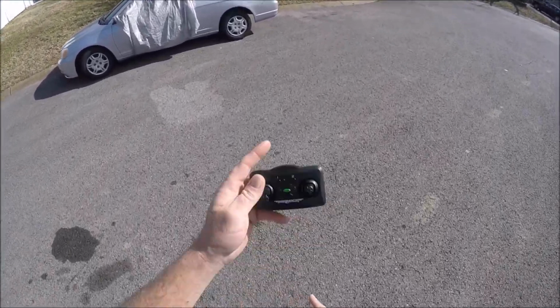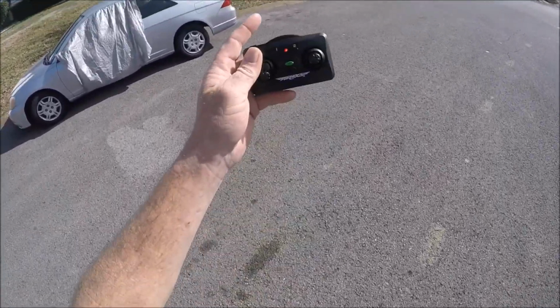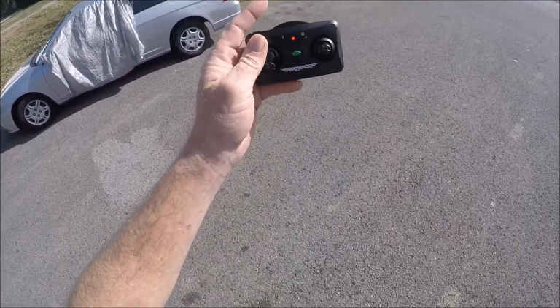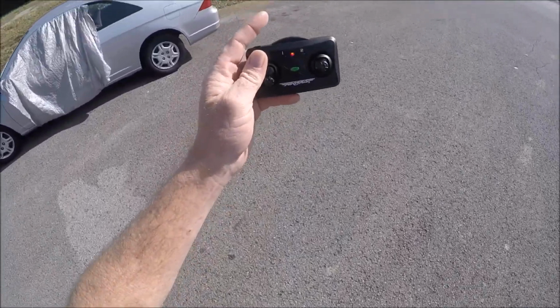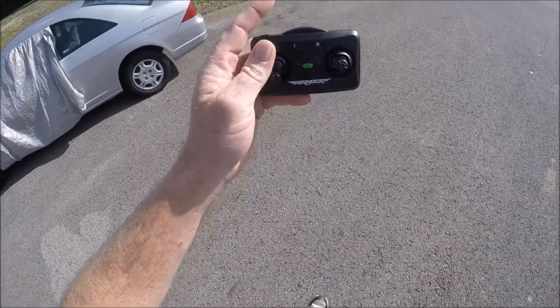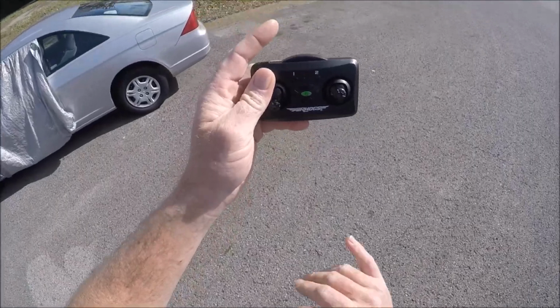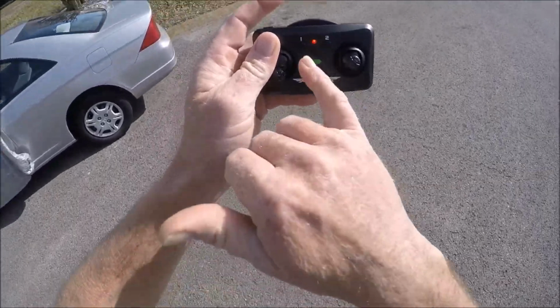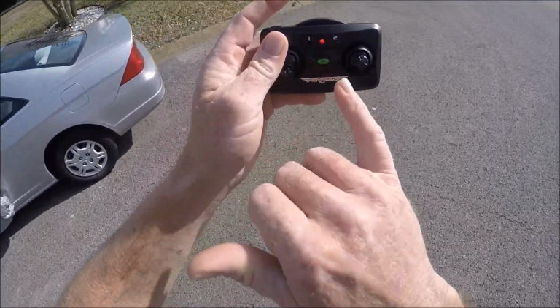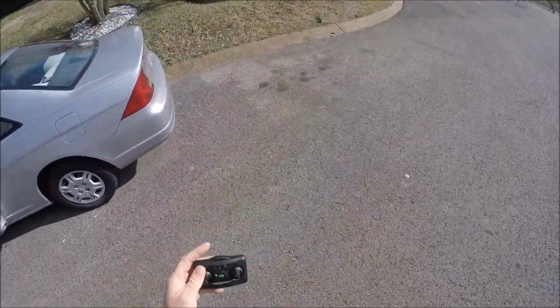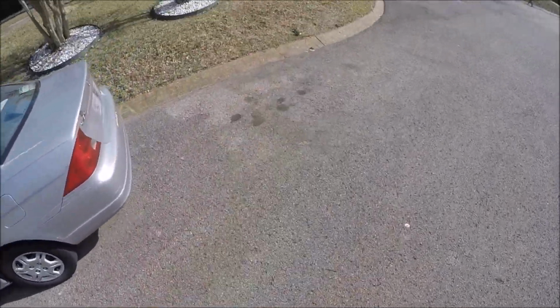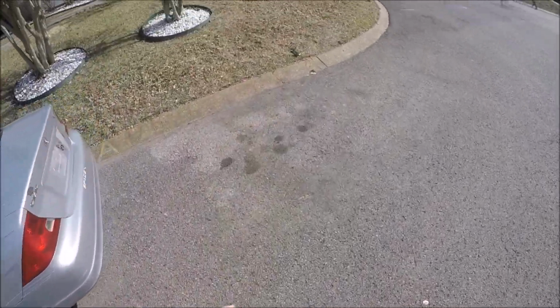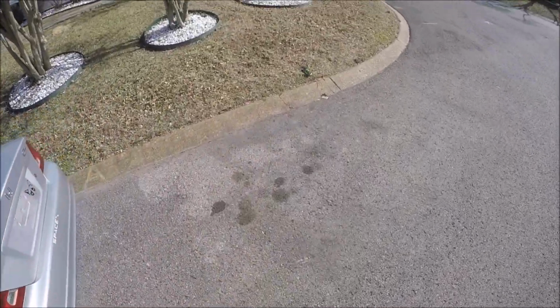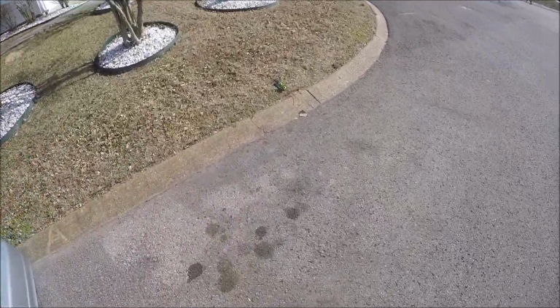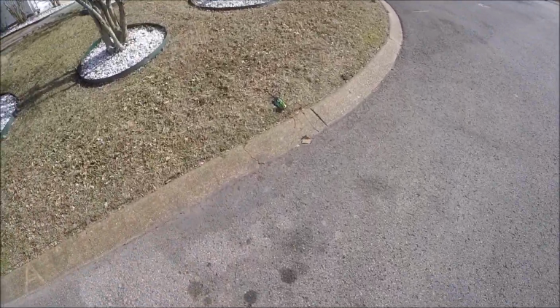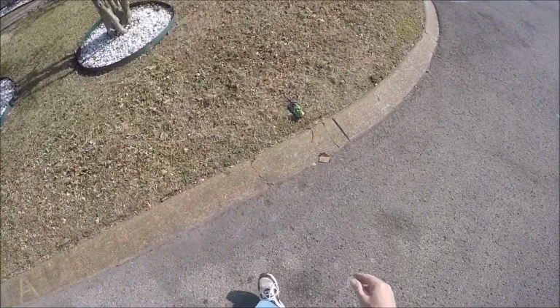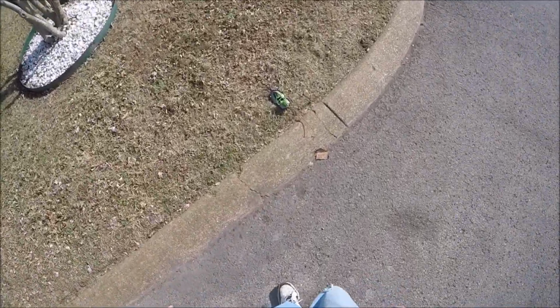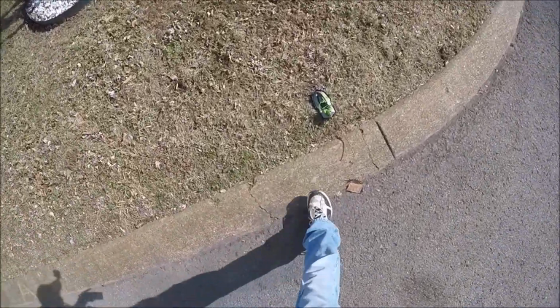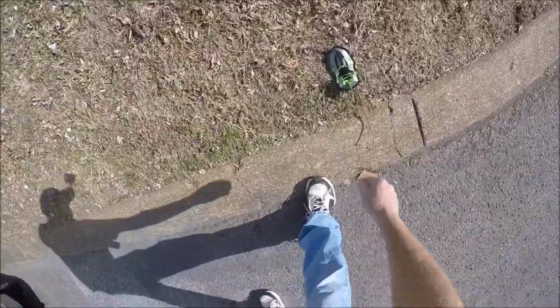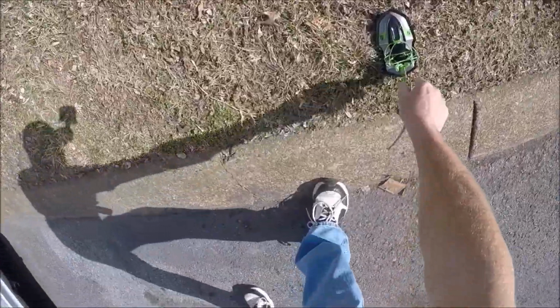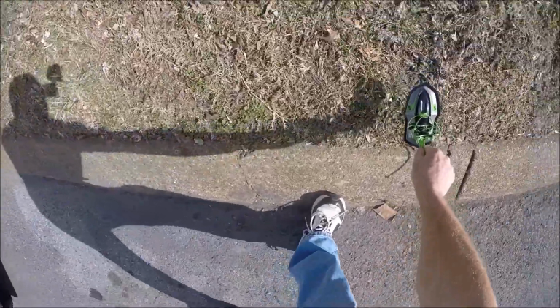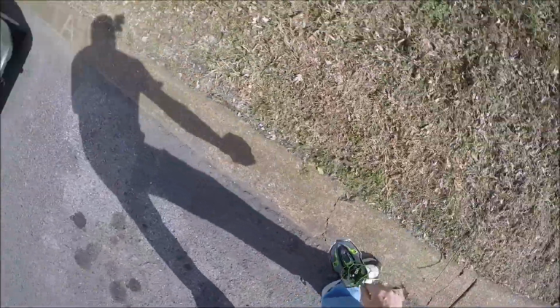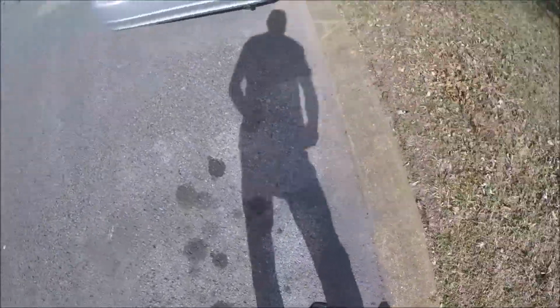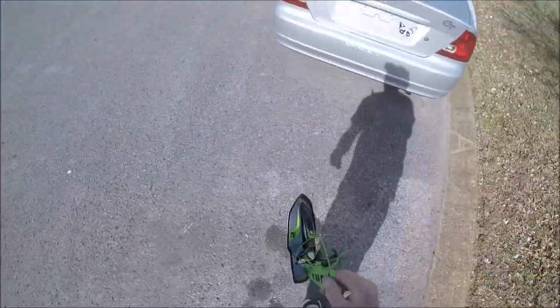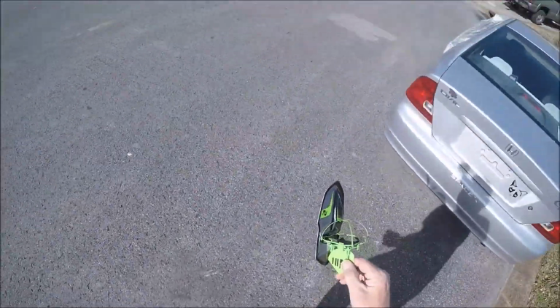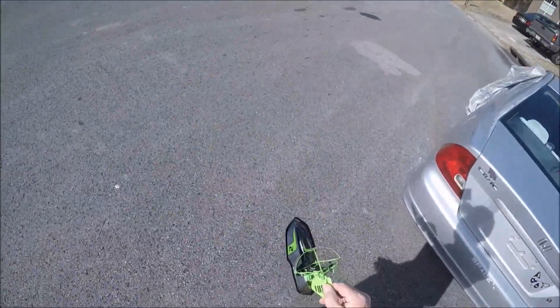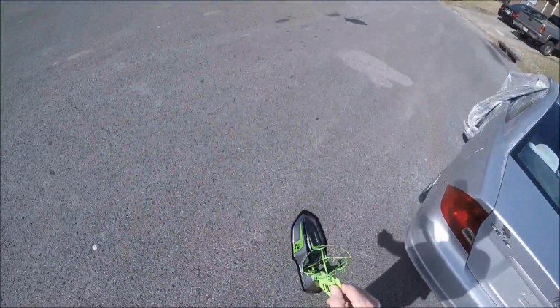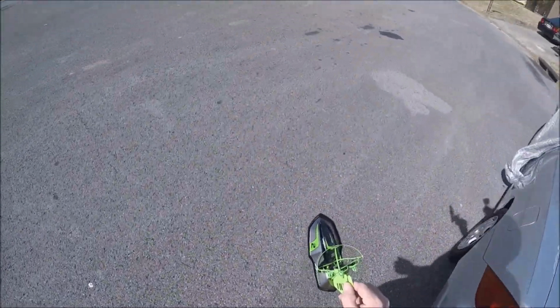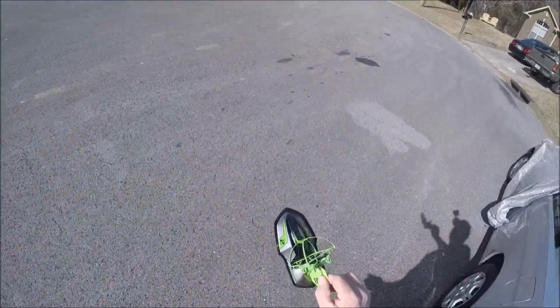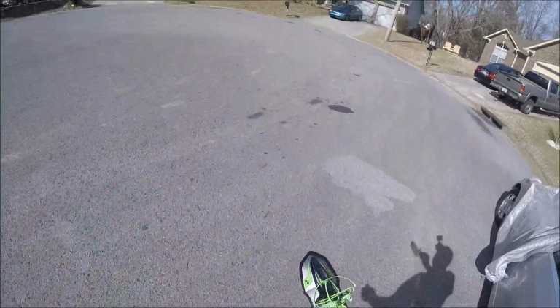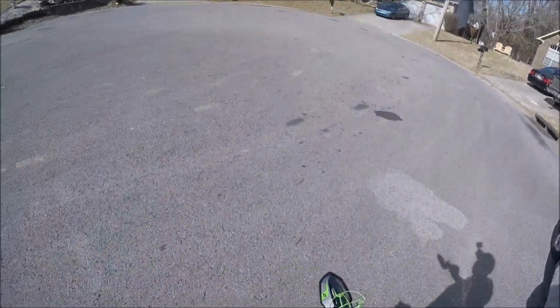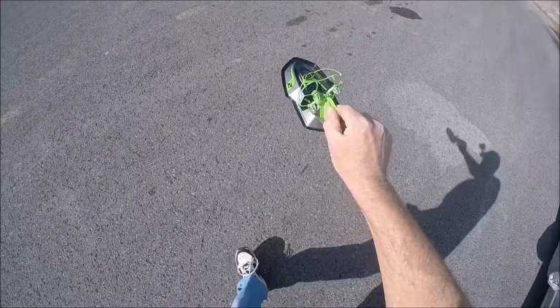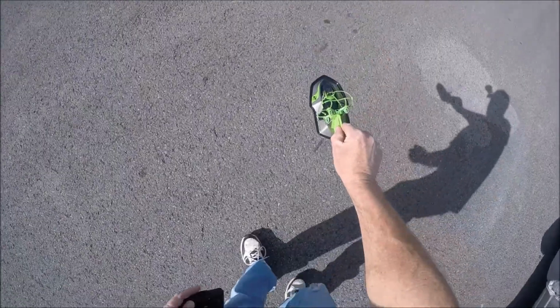My batteries in this are basically dead, that's why it's flashing. But I just want to show you guys — I'll go get some batteries and do another video. This little thing will absolutely scoot when the wind's not beating it to death.